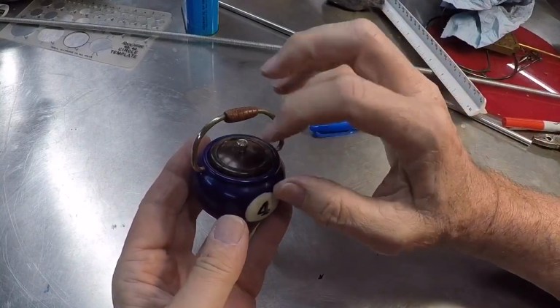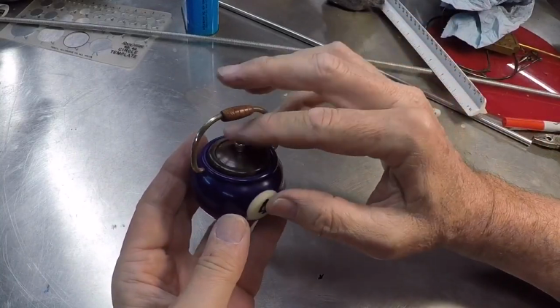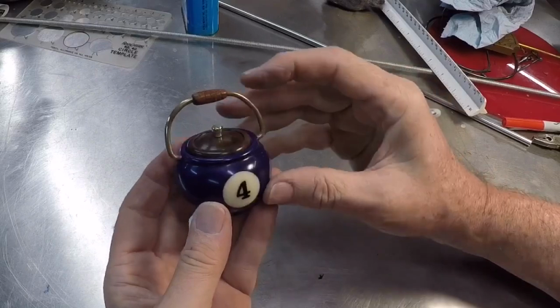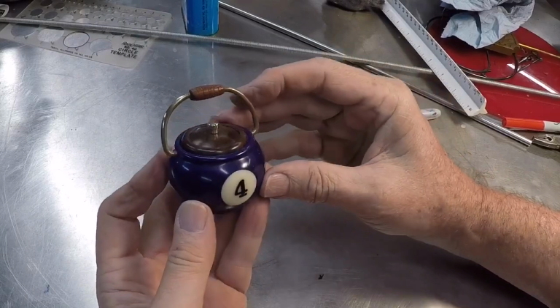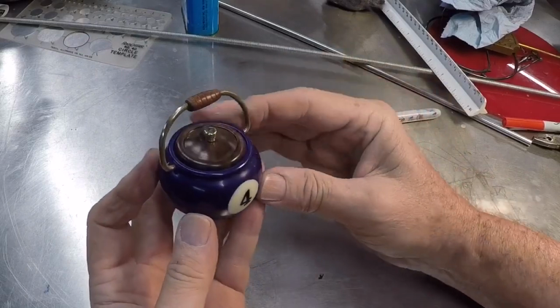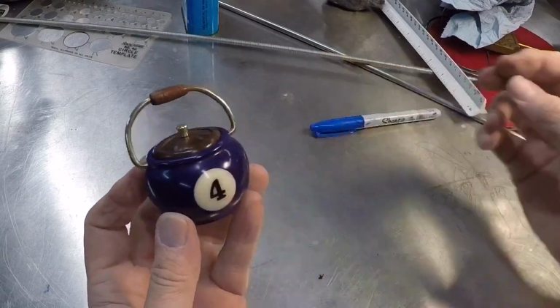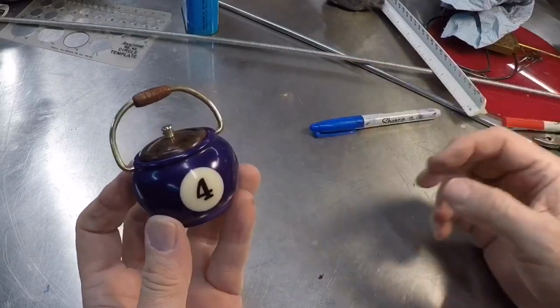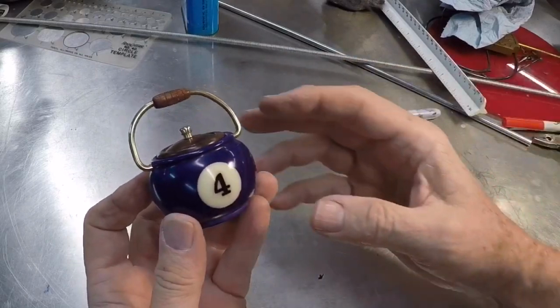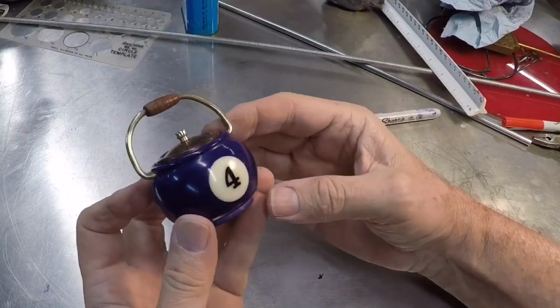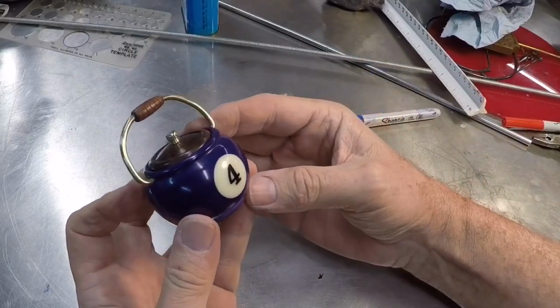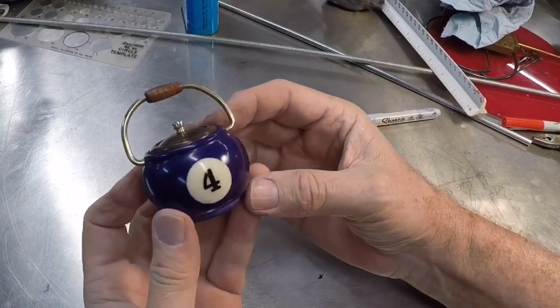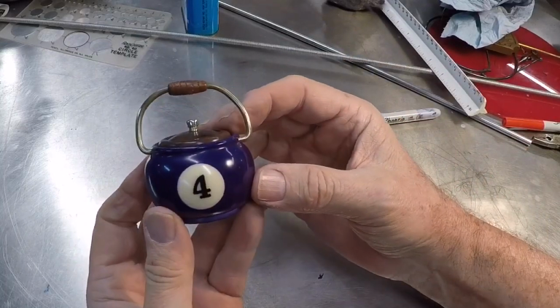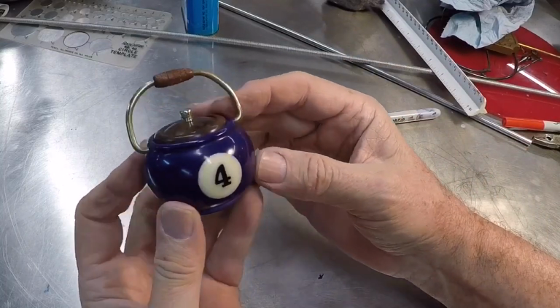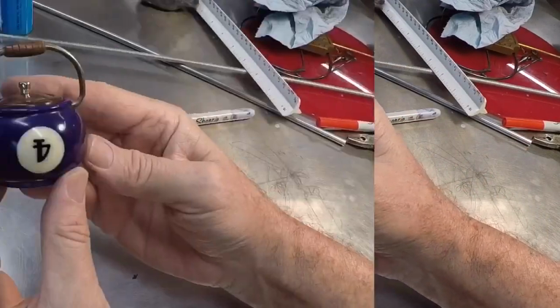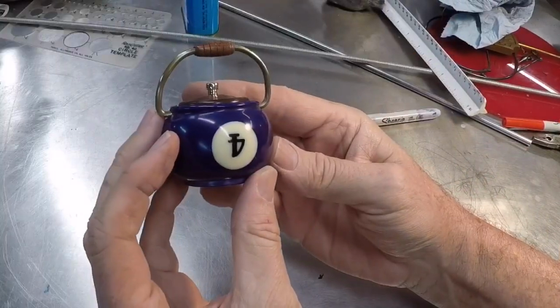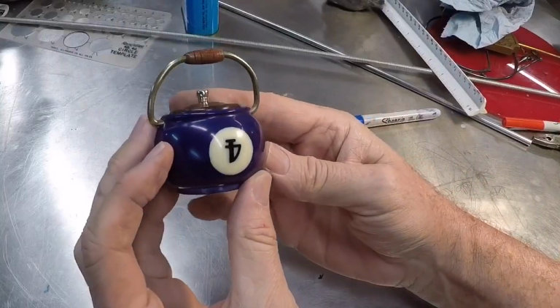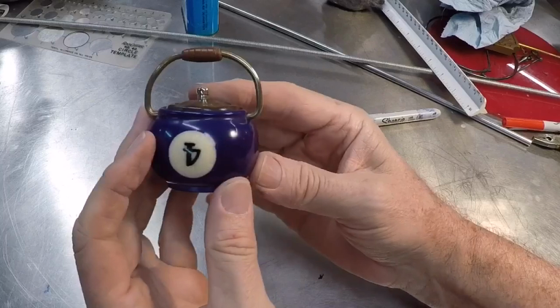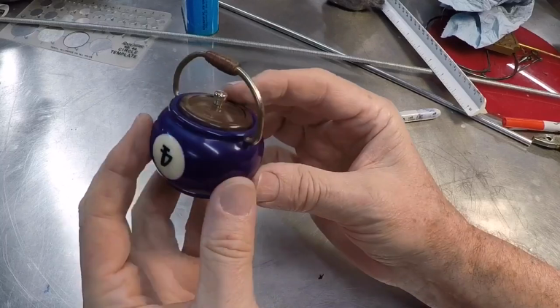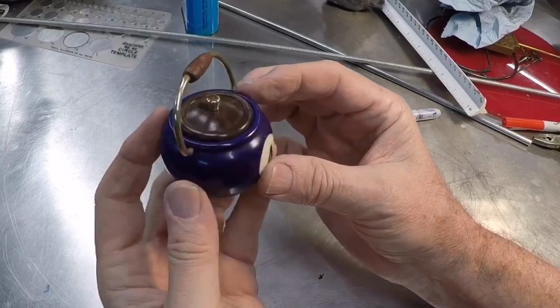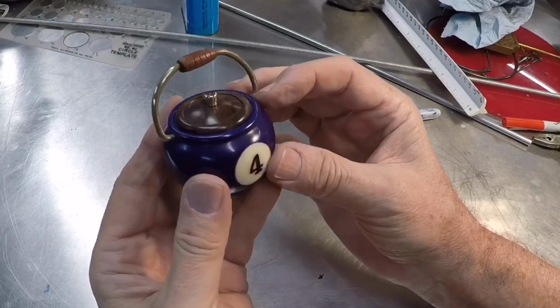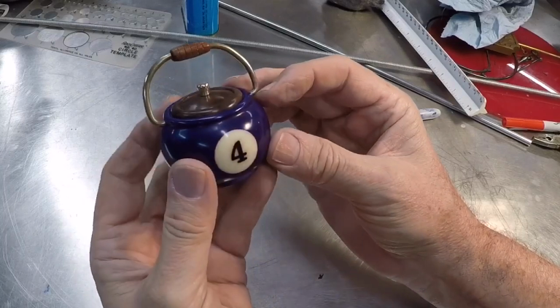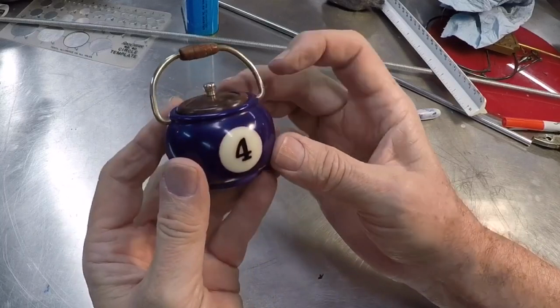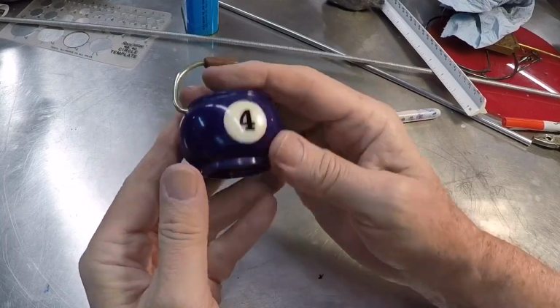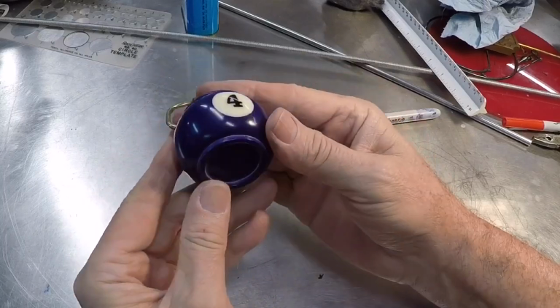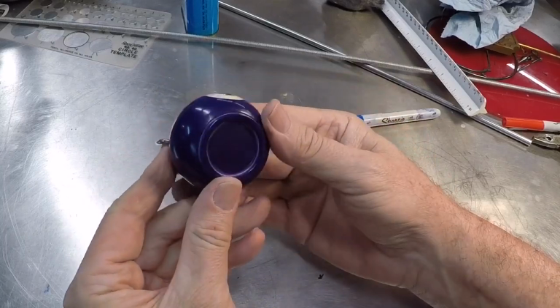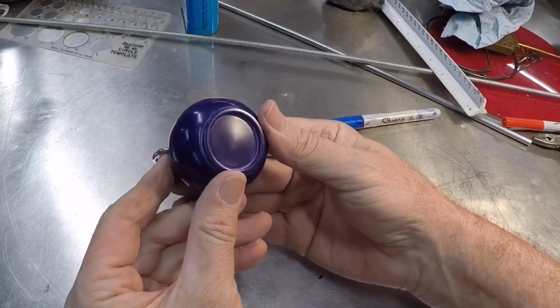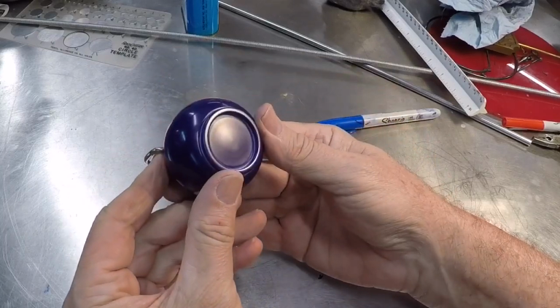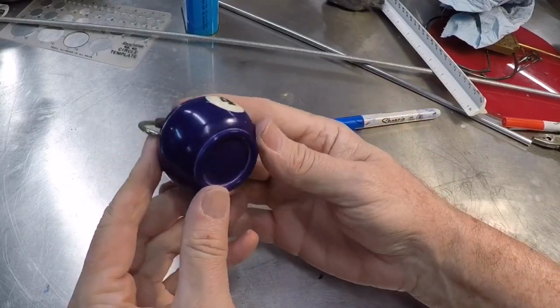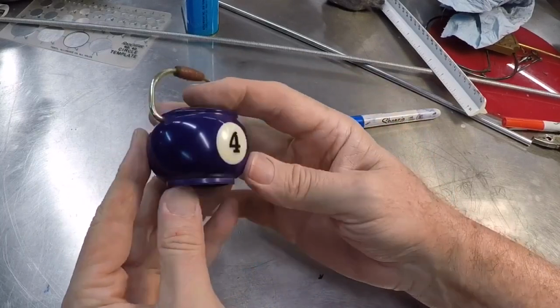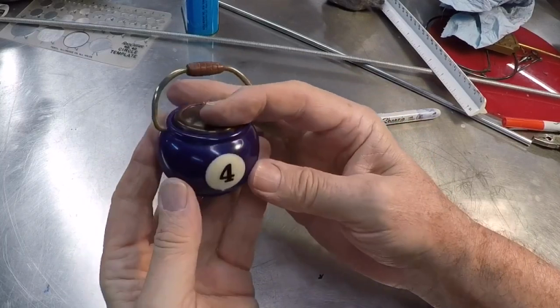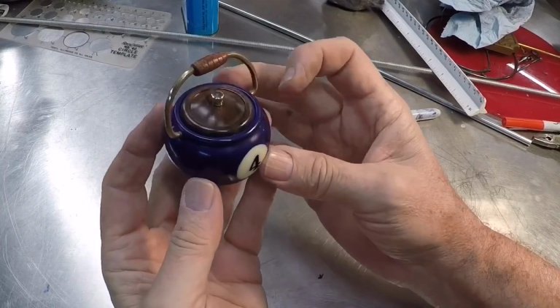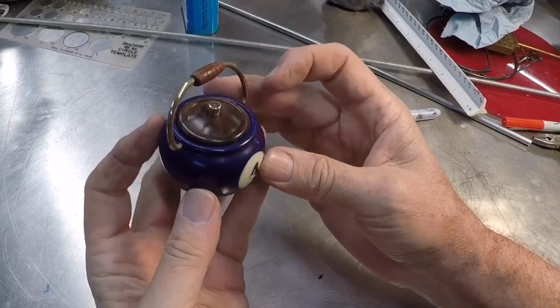Now somebody's going to get that under their Christmas tree. I wish the fours were in the same orientation but that's a billiard ball for you. I've got to figure out how to sign this thing.